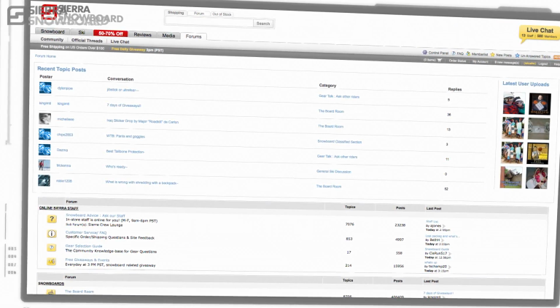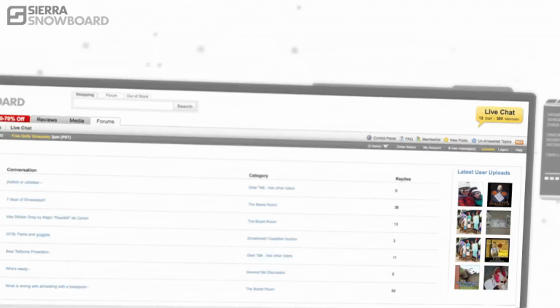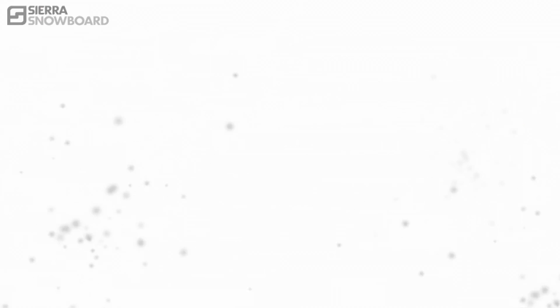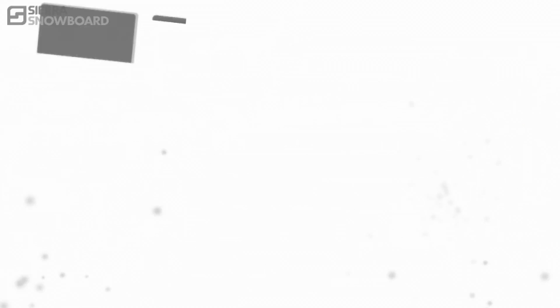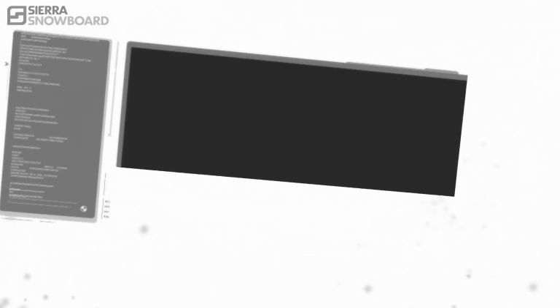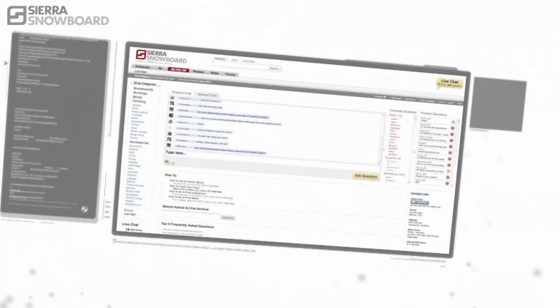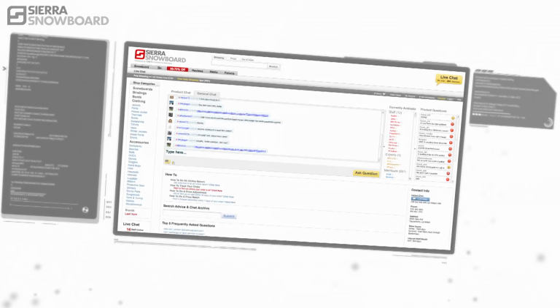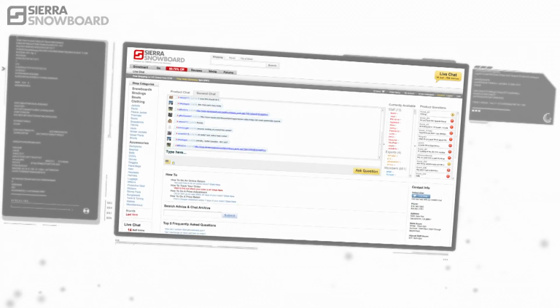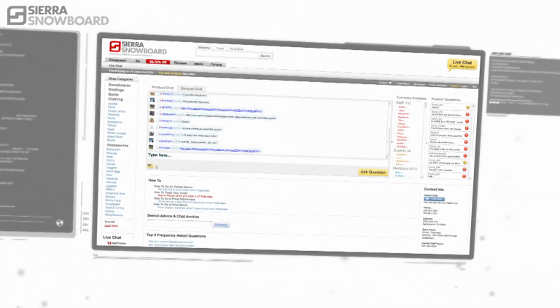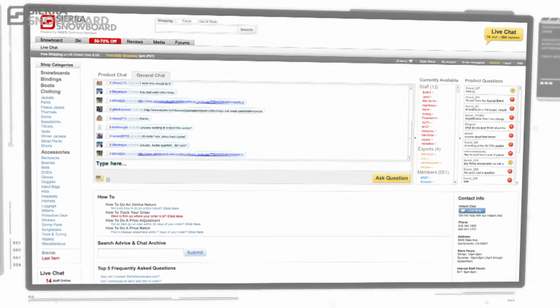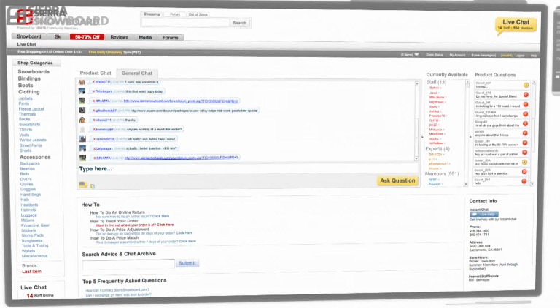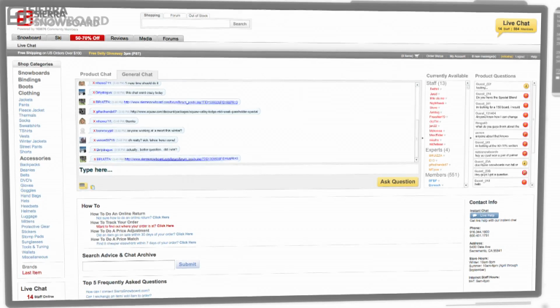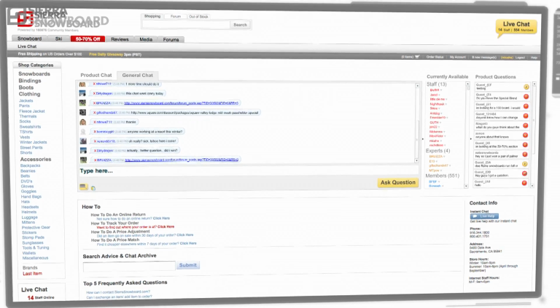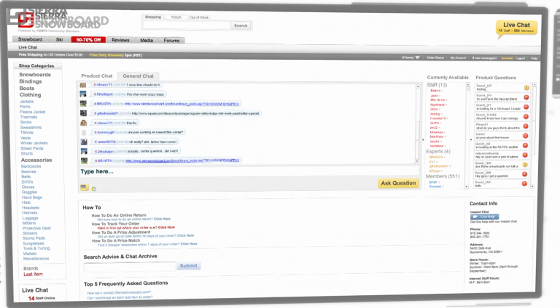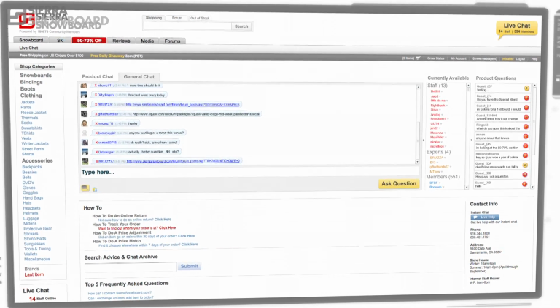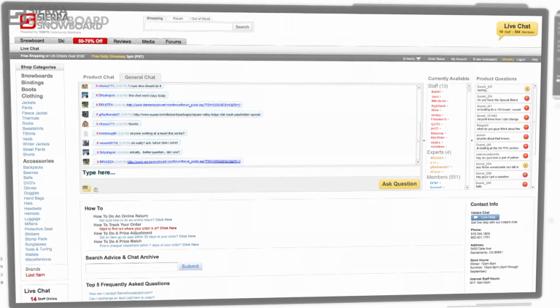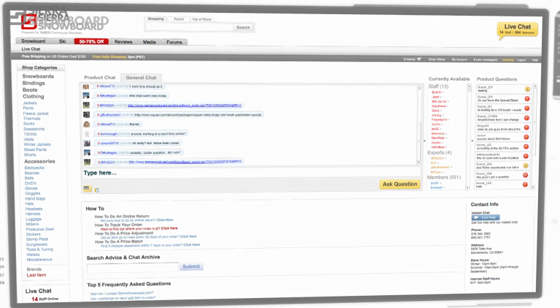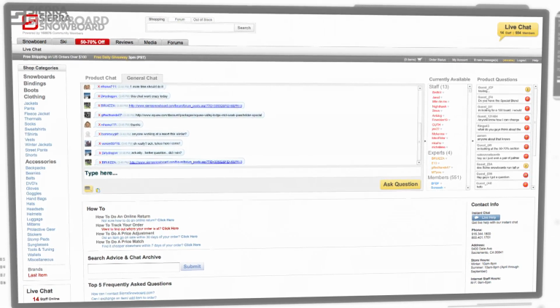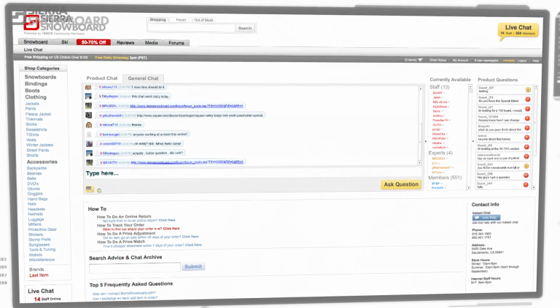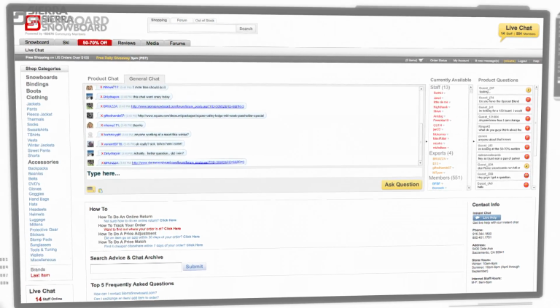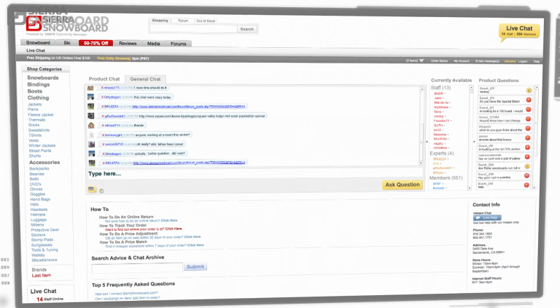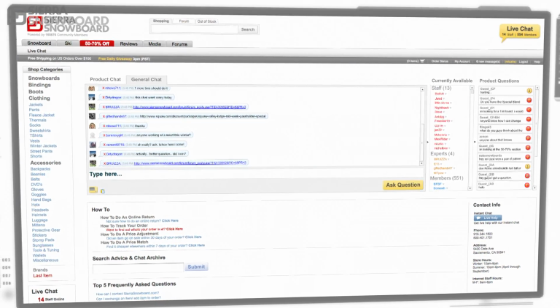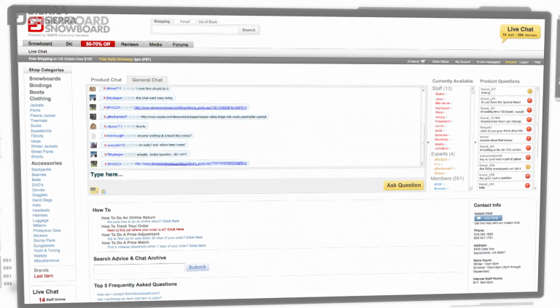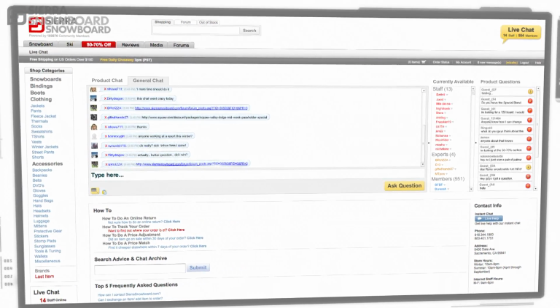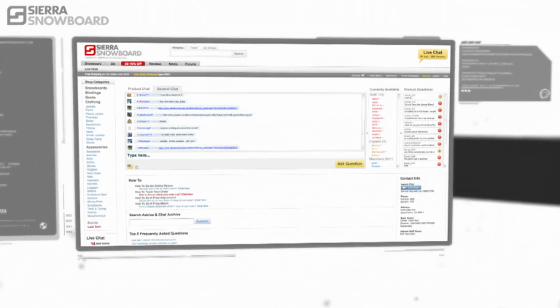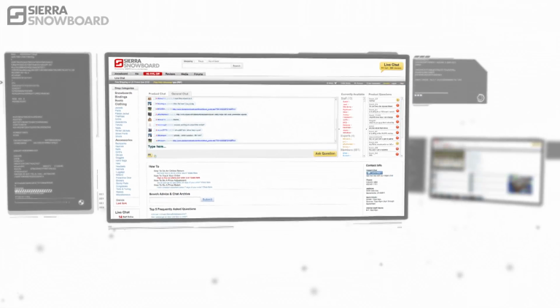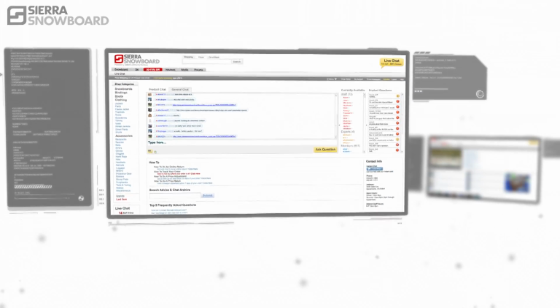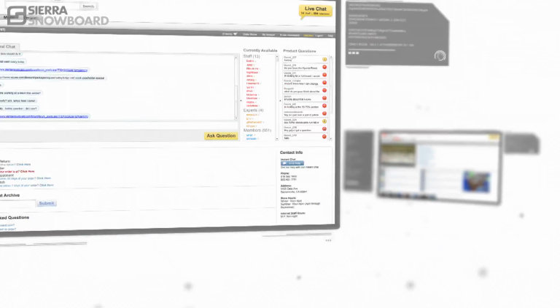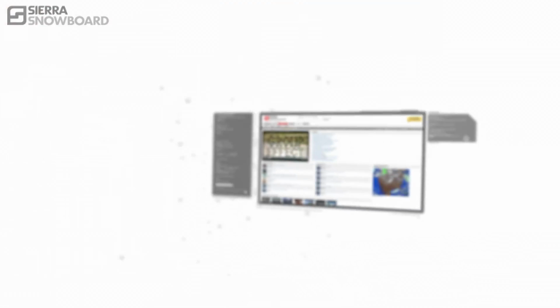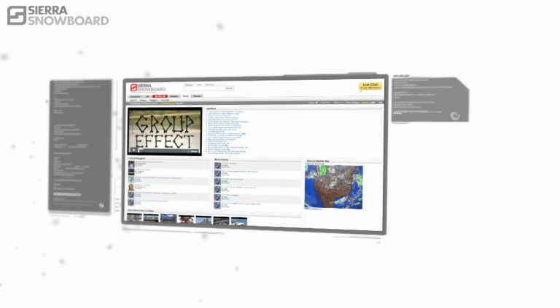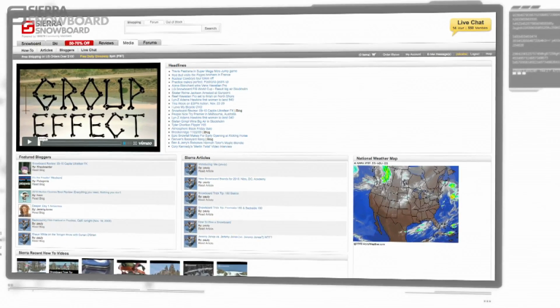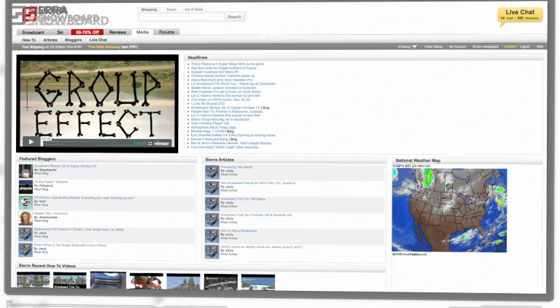Also, get info through our live chat with expert staff and community members sharing advice from one rider to another. For further research, check out our how-to videos.